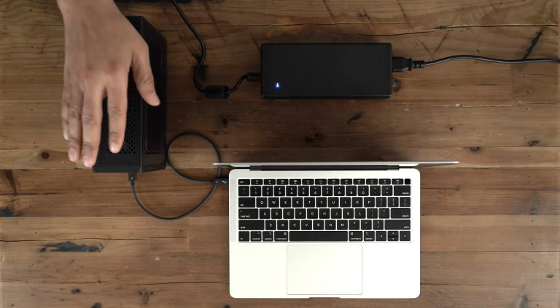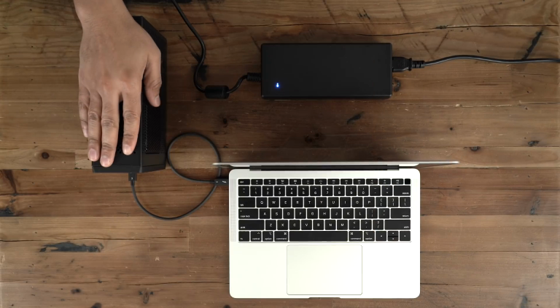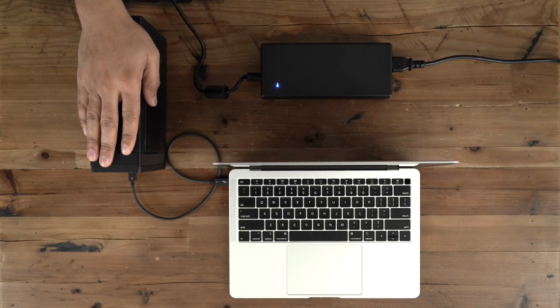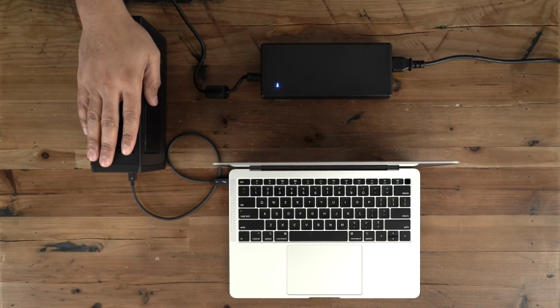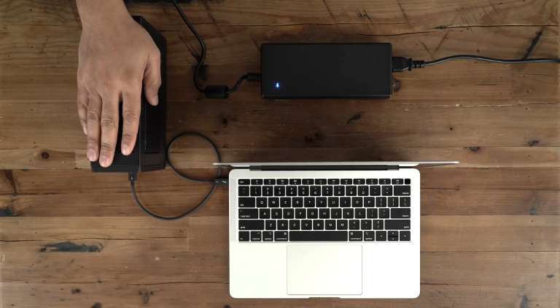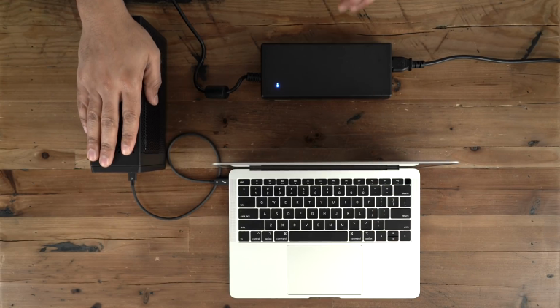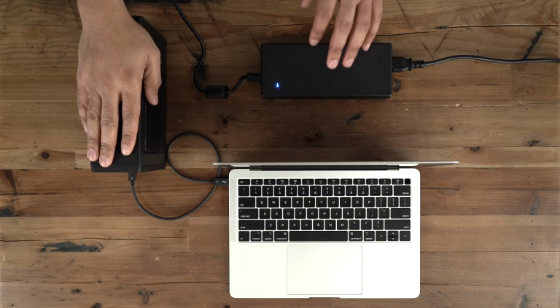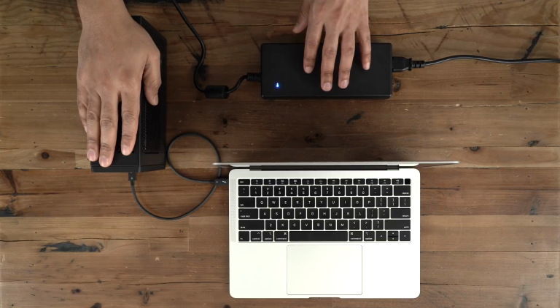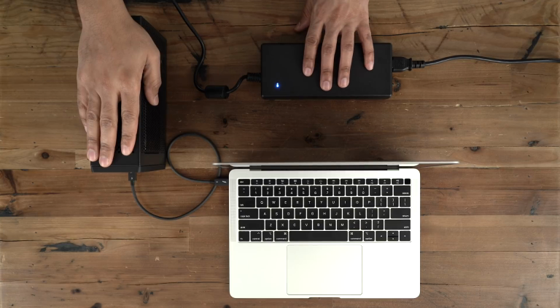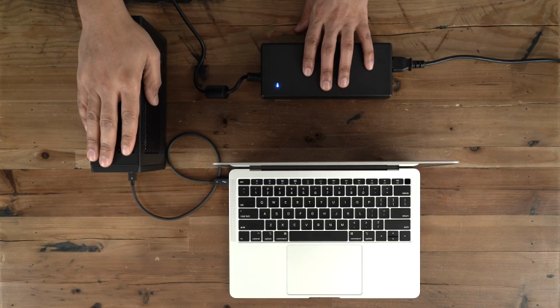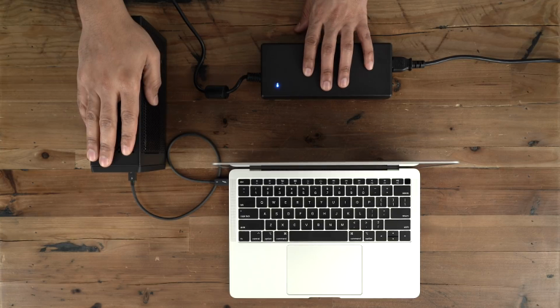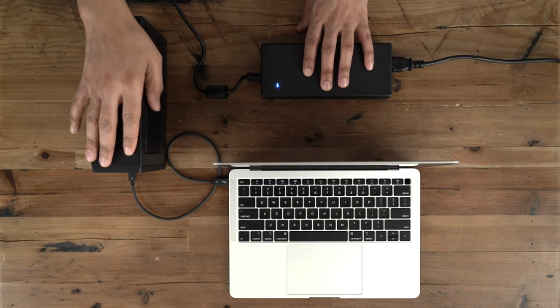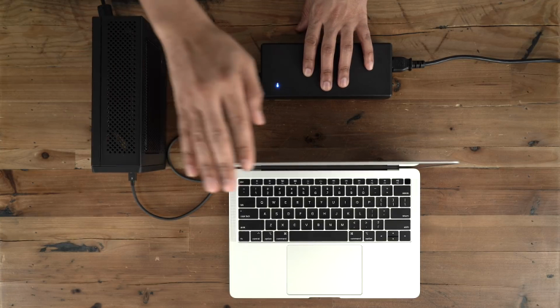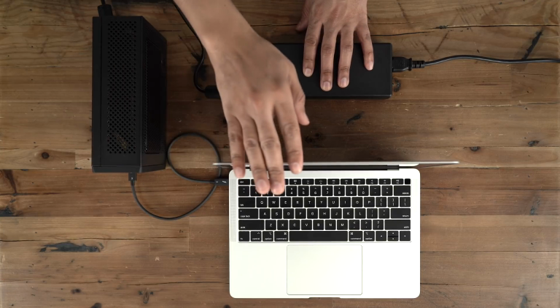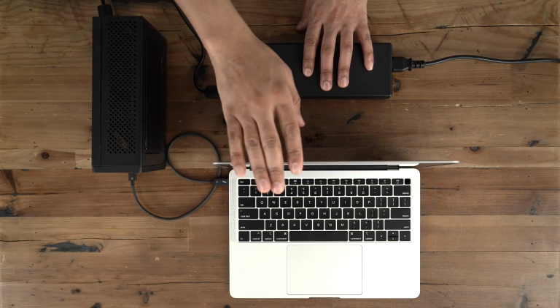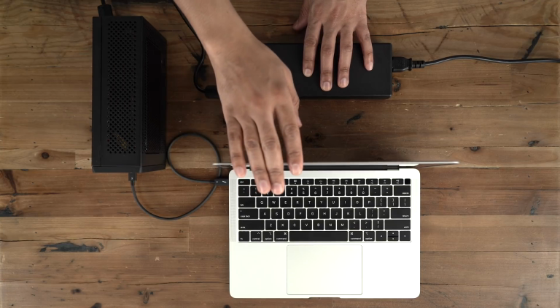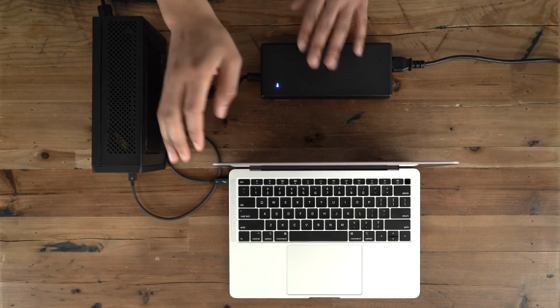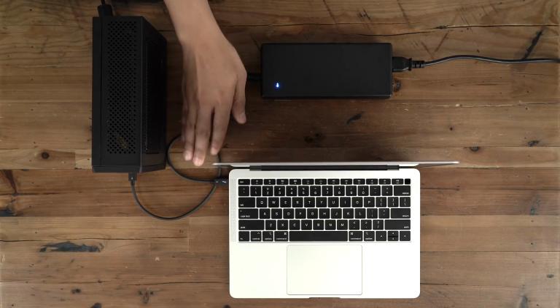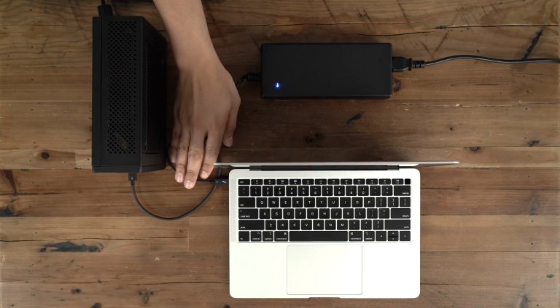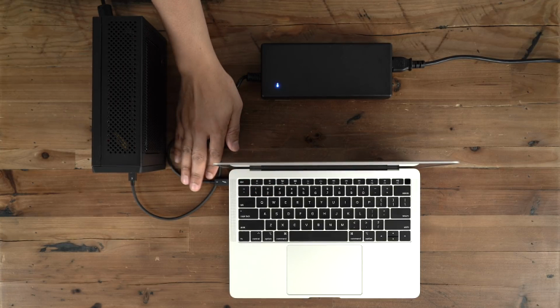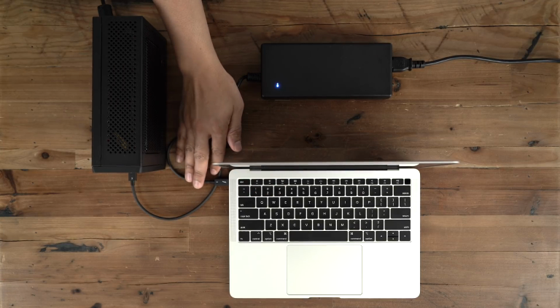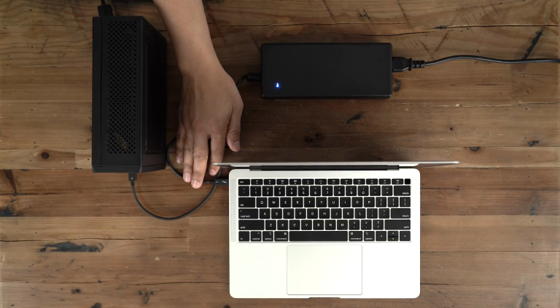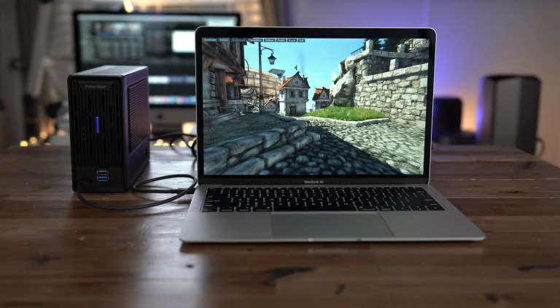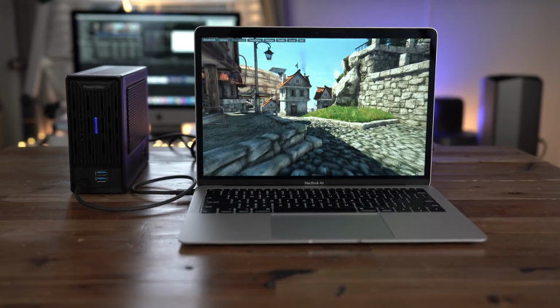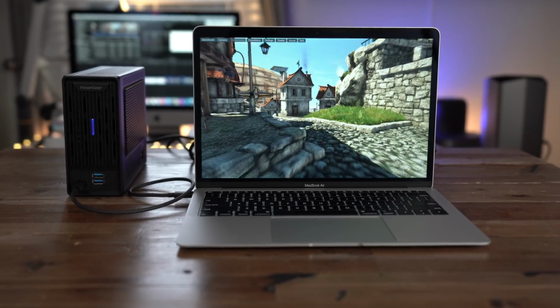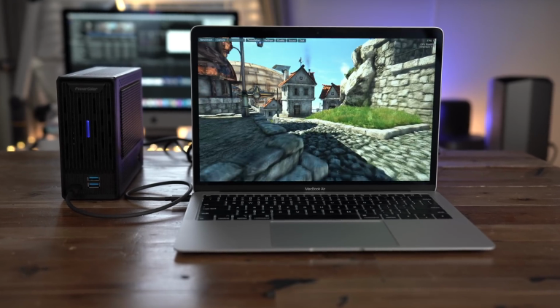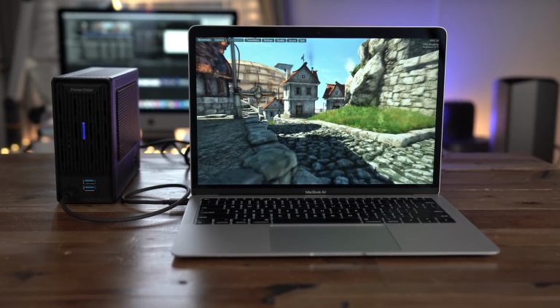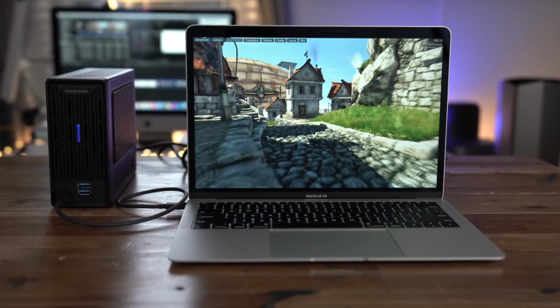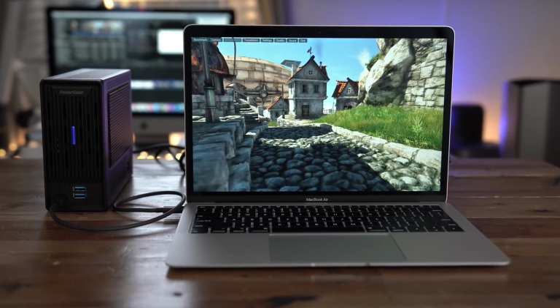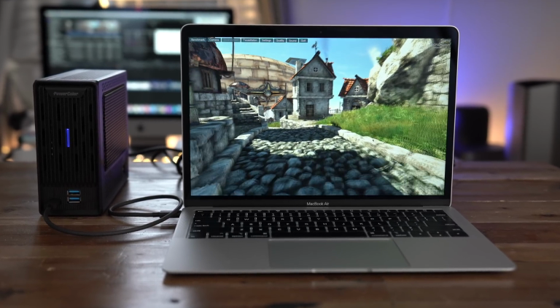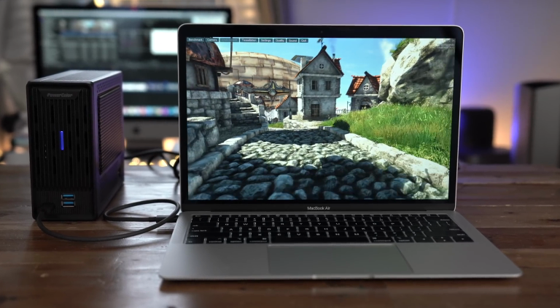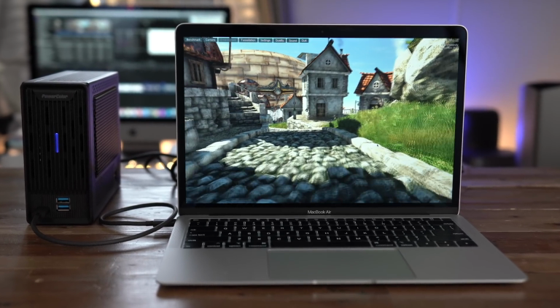Here's our setup with the Mini Pro. You have the power brick — you can see how large that thing is — and then you have the 2018 MacBook Air and the Thunderbolt 3 connection.